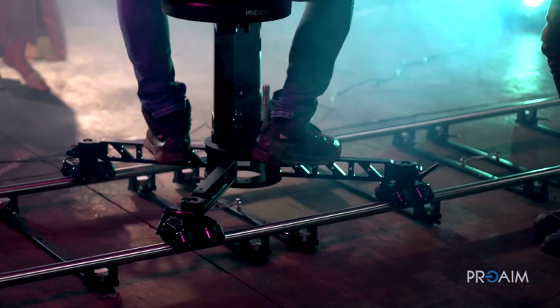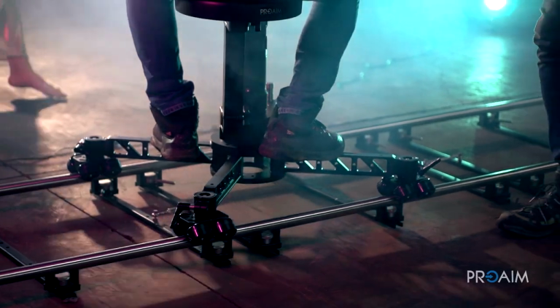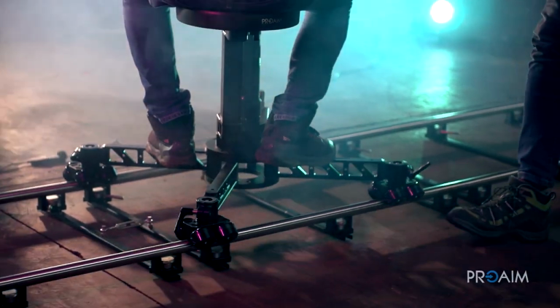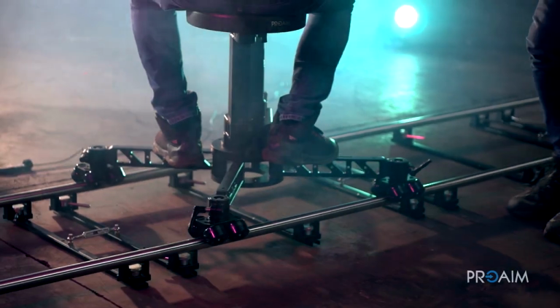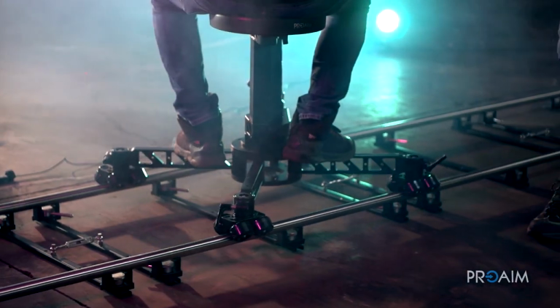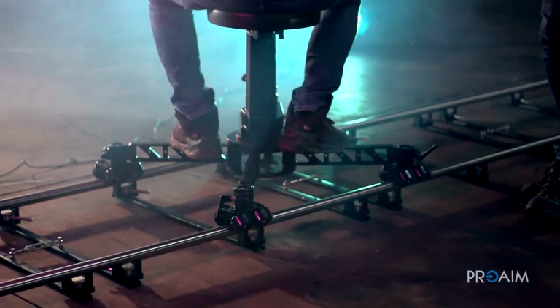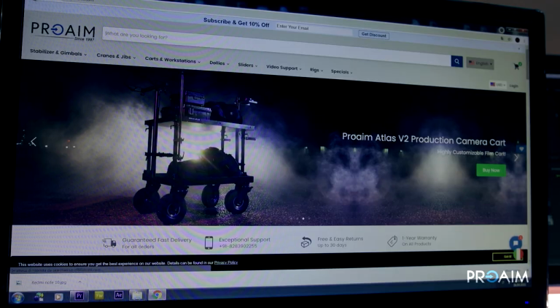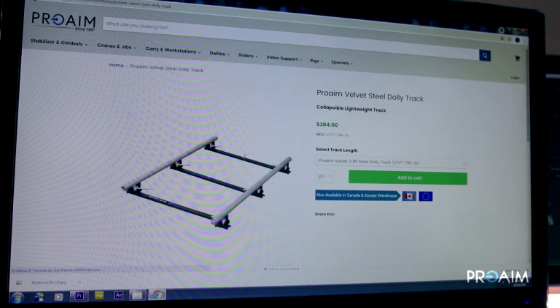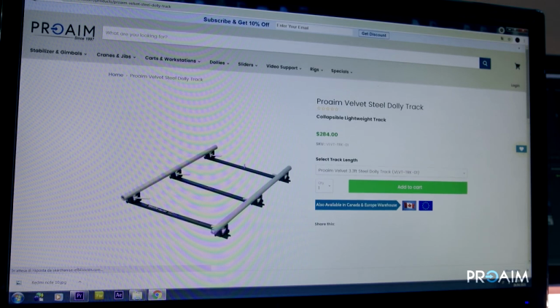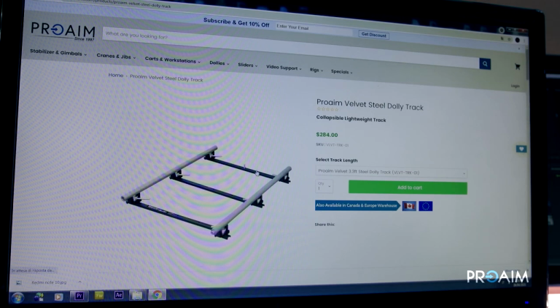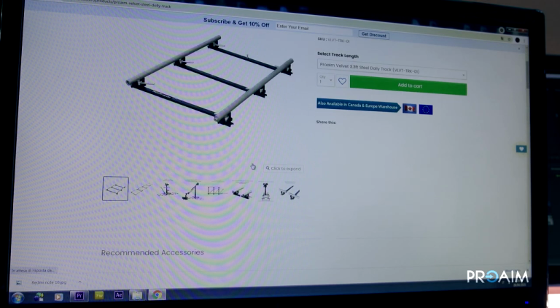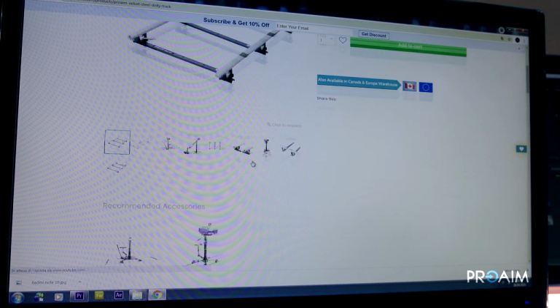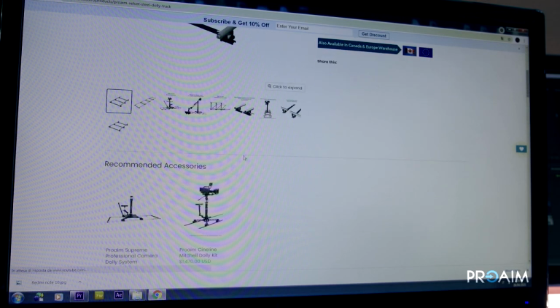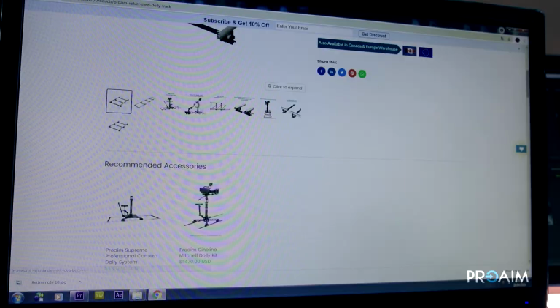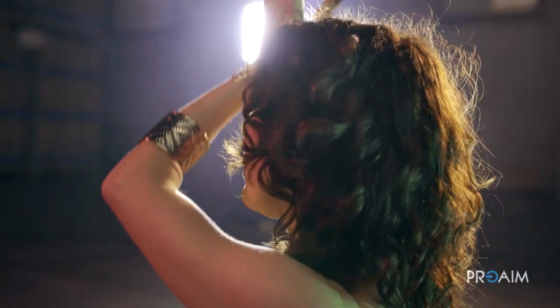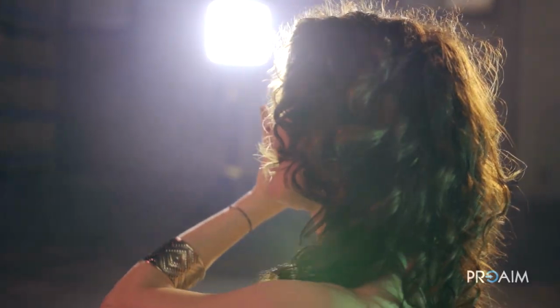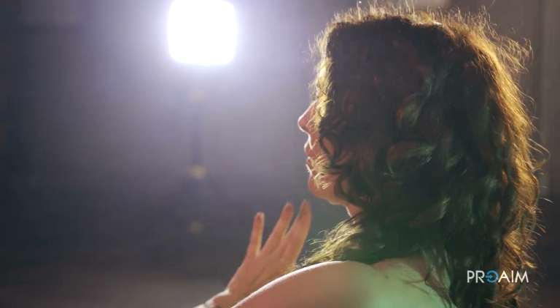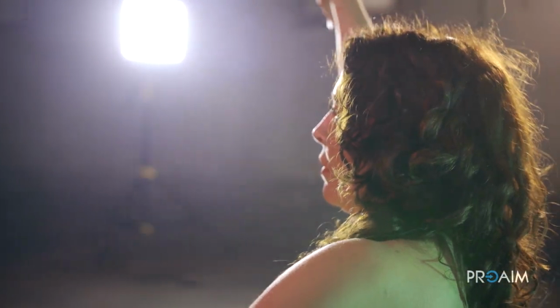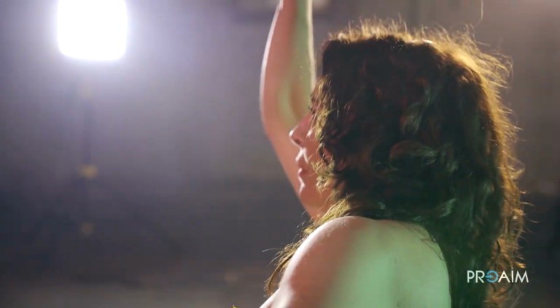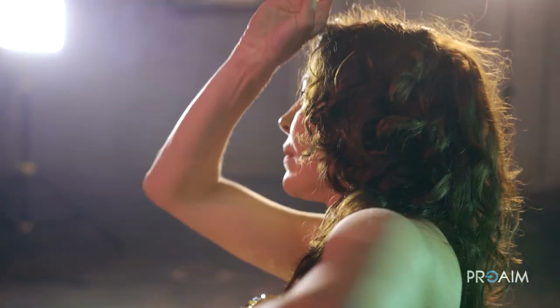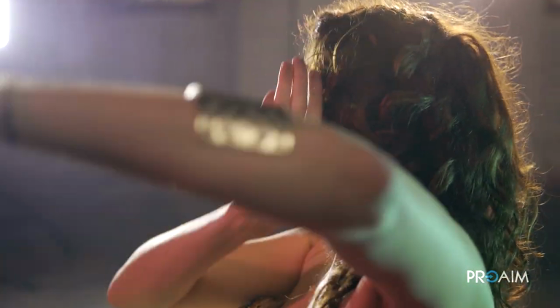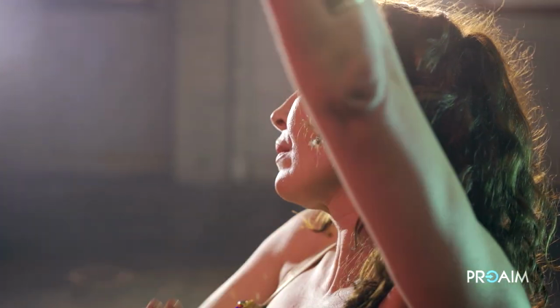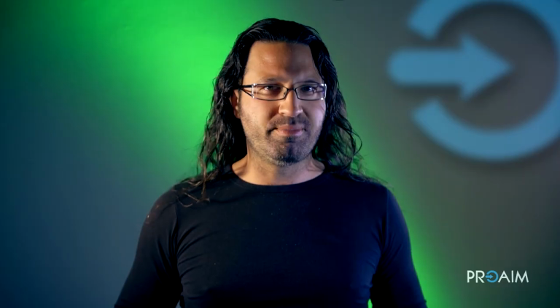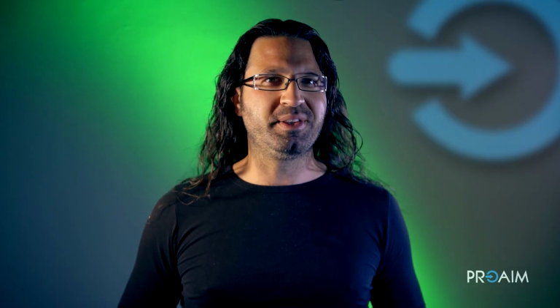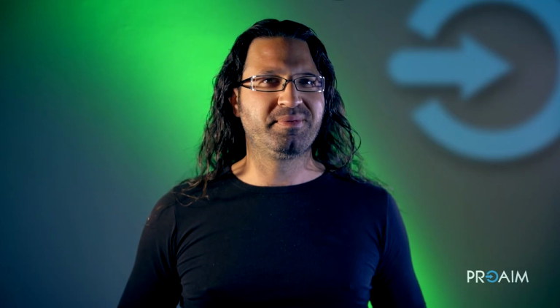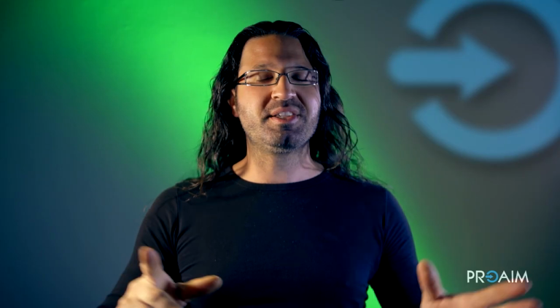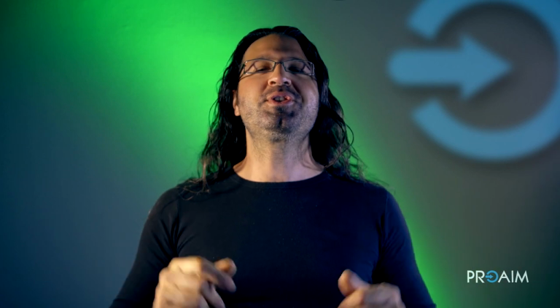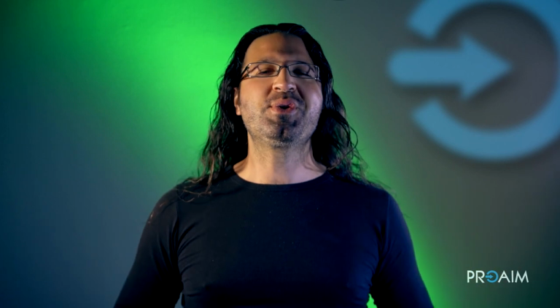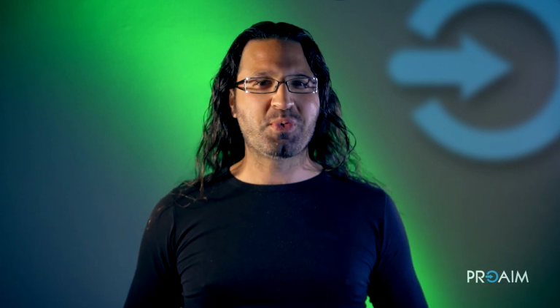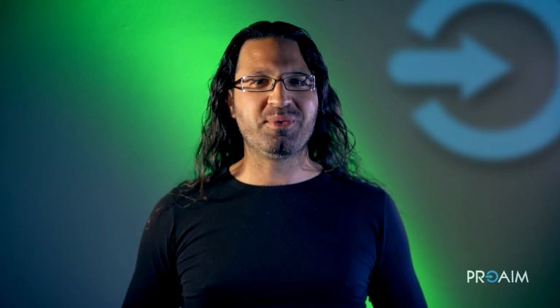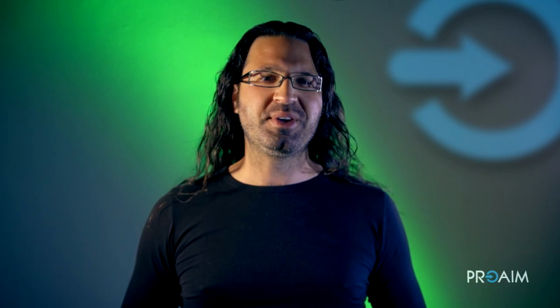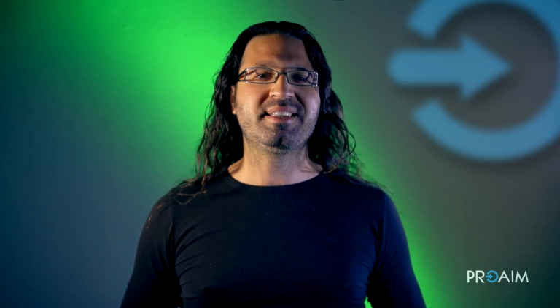So feel free to check them out on ProAIM's website, and remember: for a cinematic shot, it's all about light and camera movement. This is Francesco and we will see you next time.